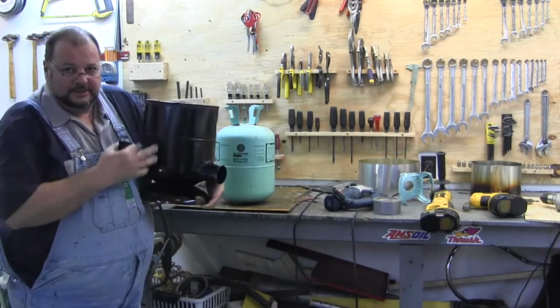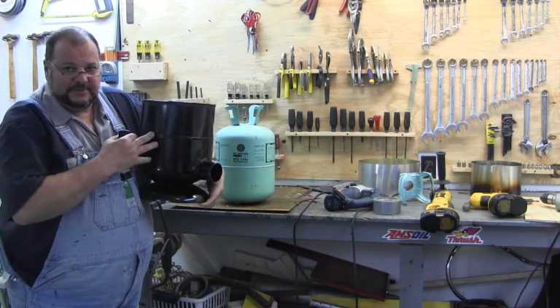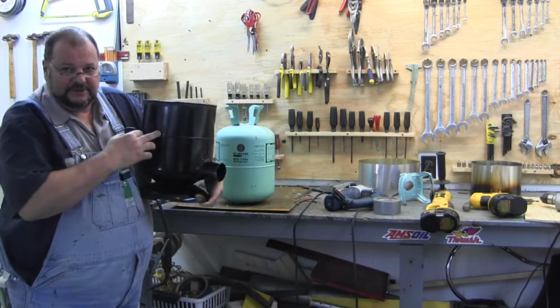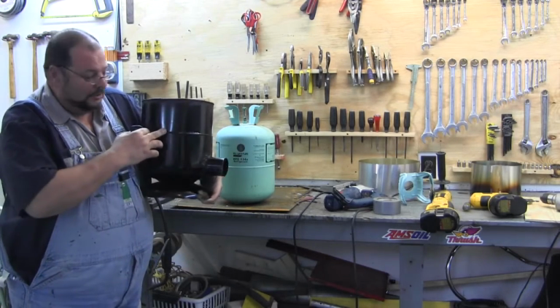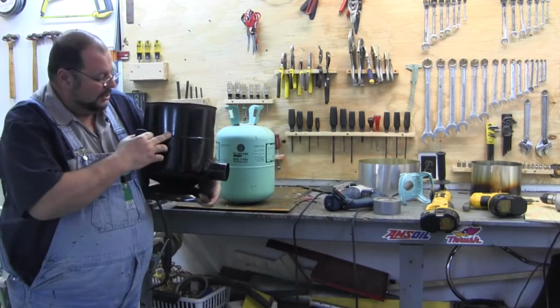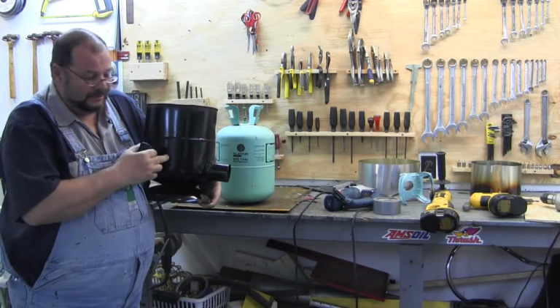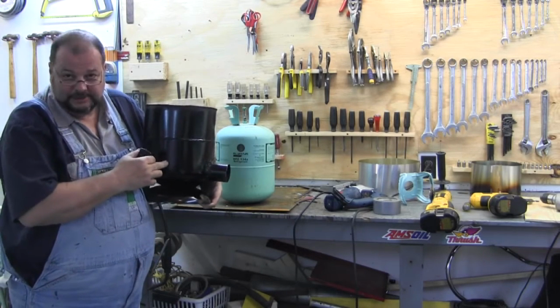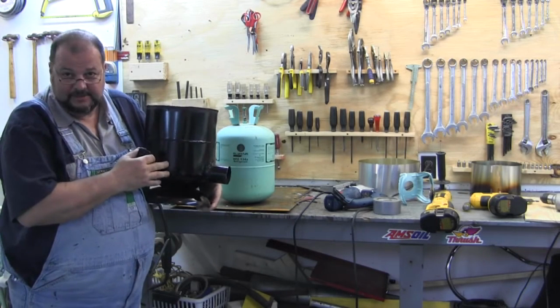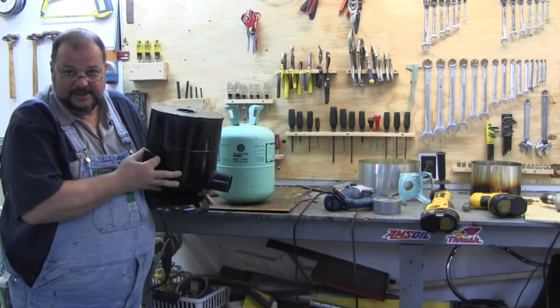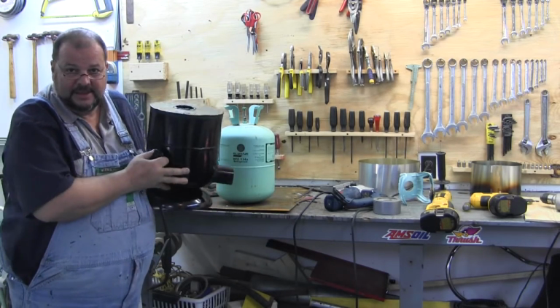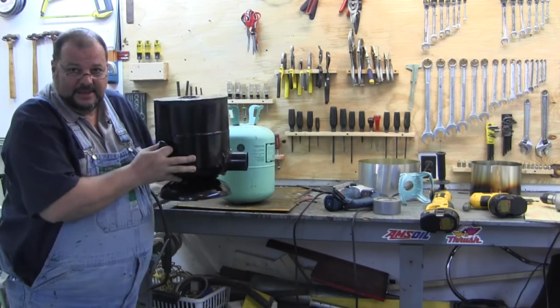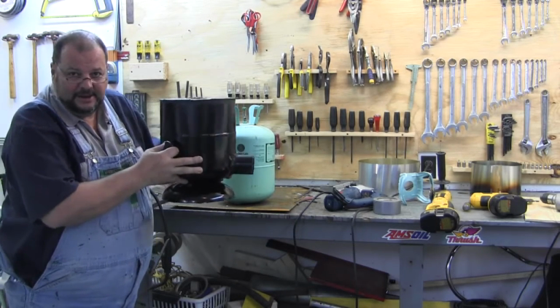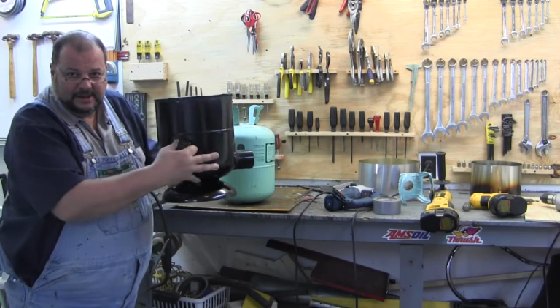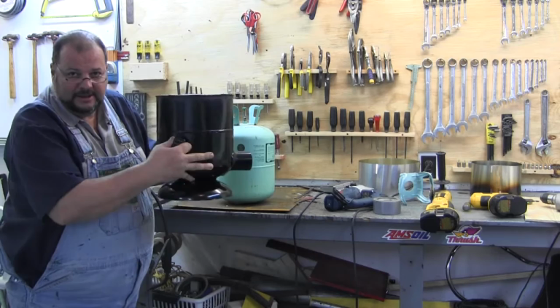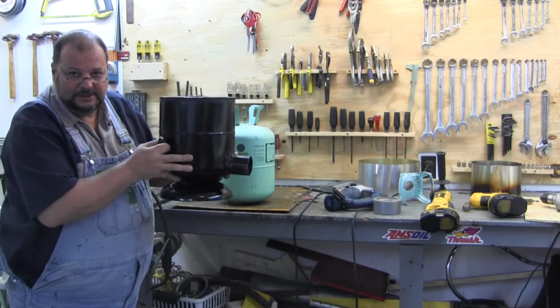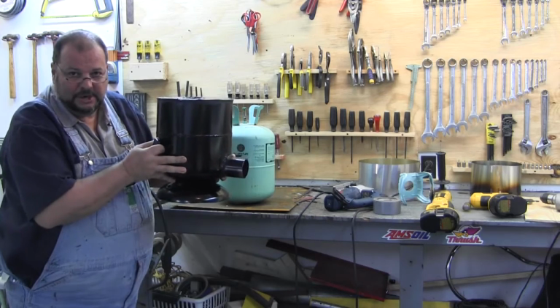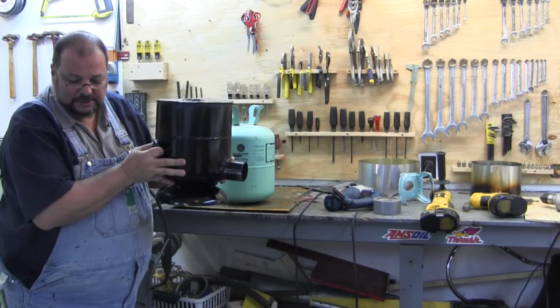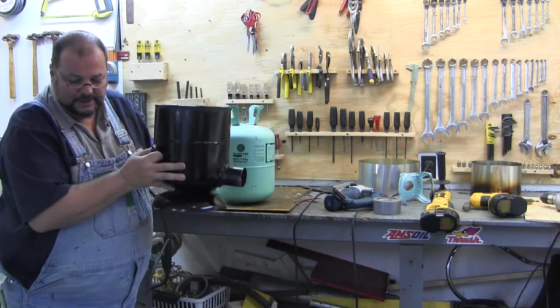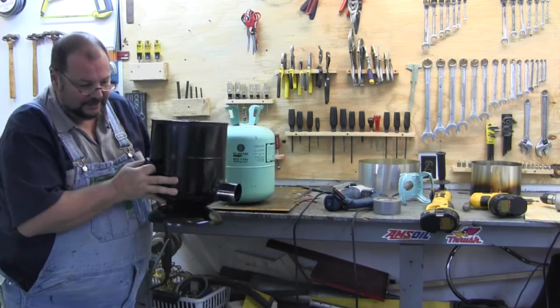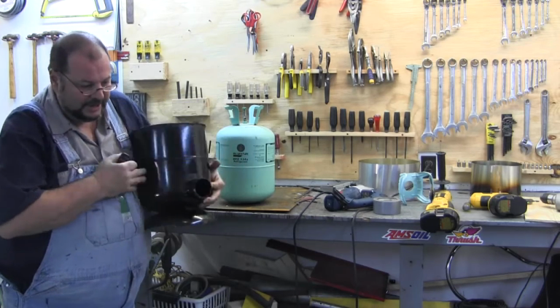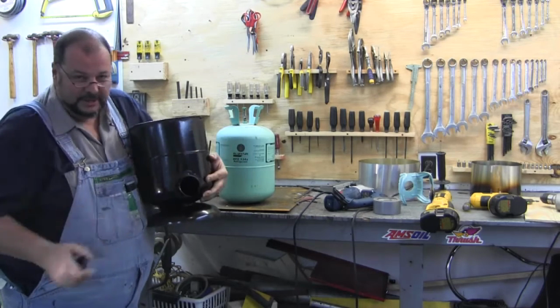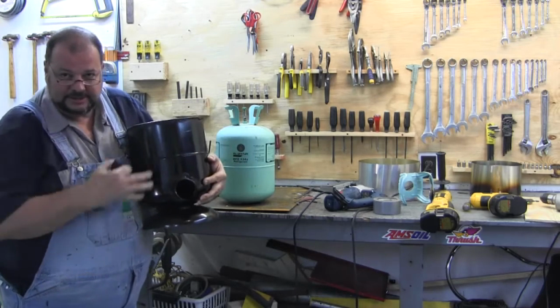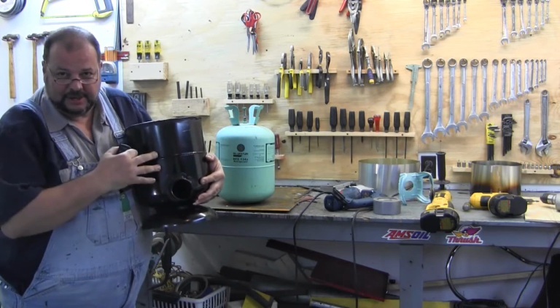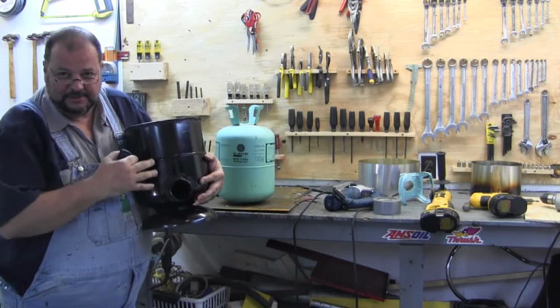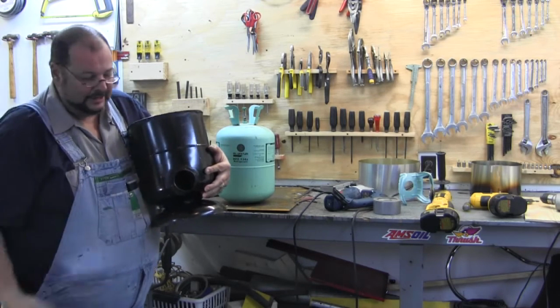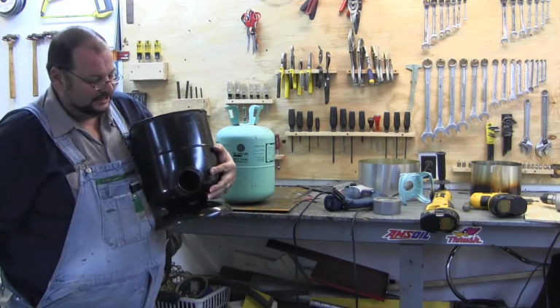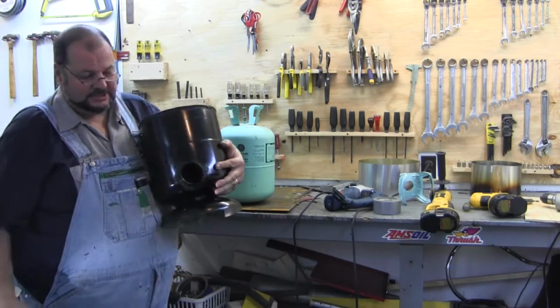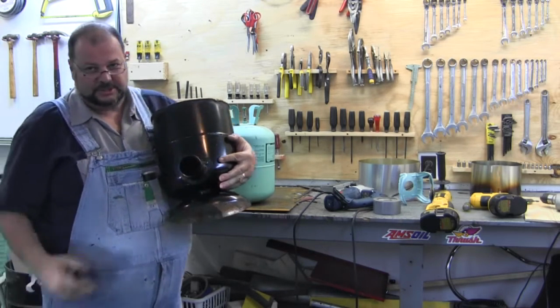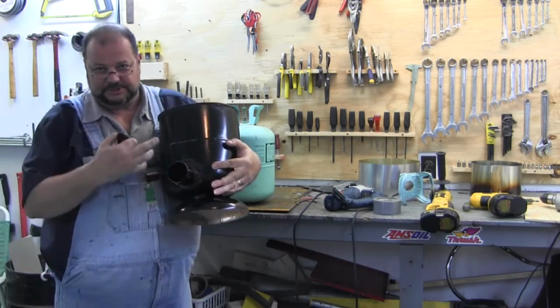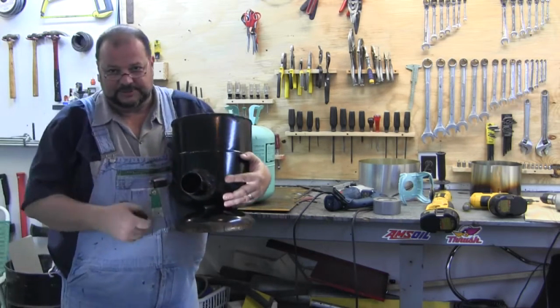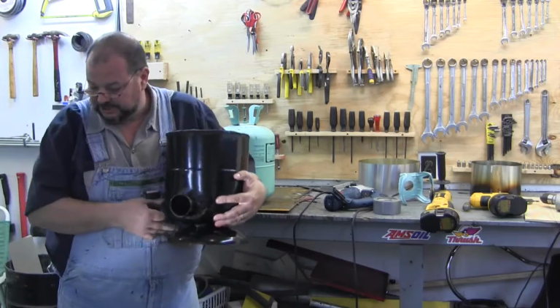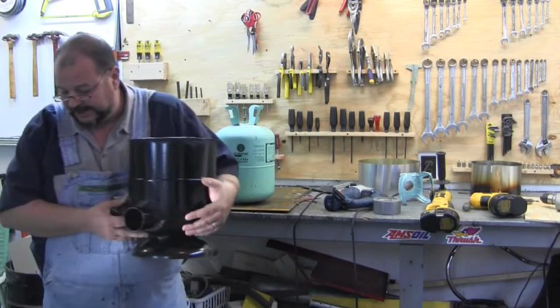This is my first one, my prototype. And that one is going somewhere — this is not part of my contest. I'm just giving this to somebody.